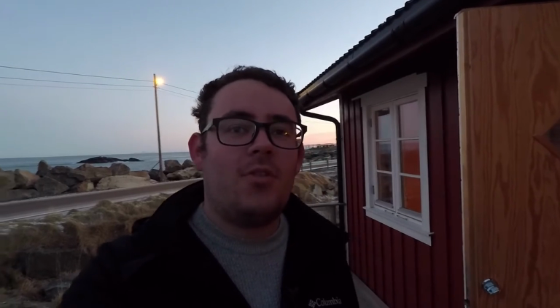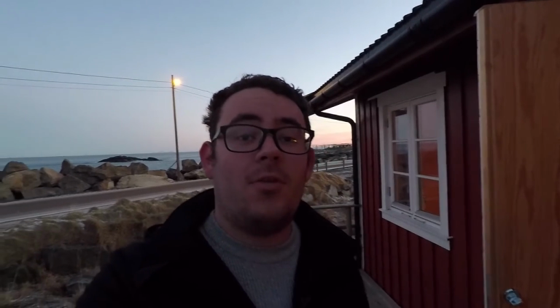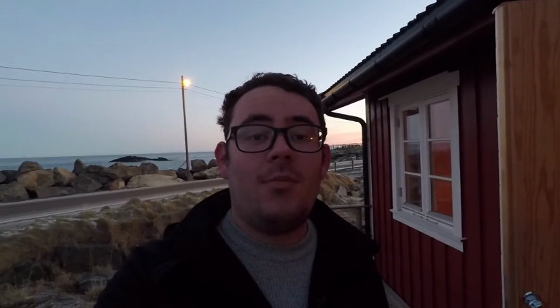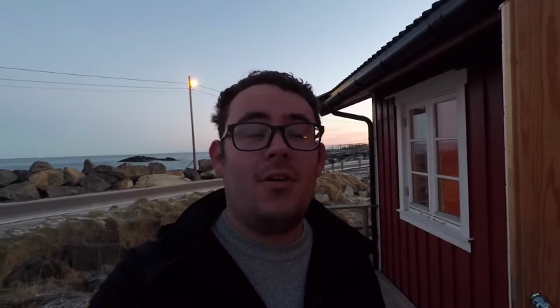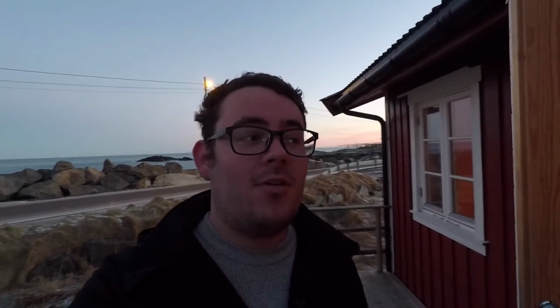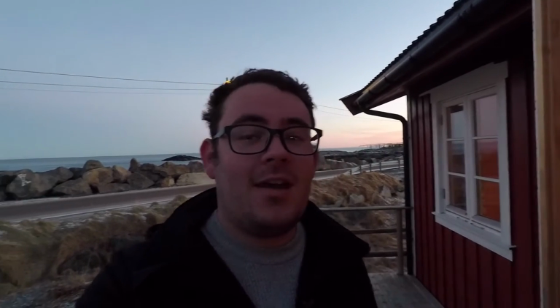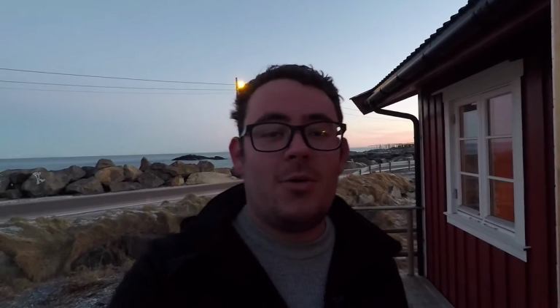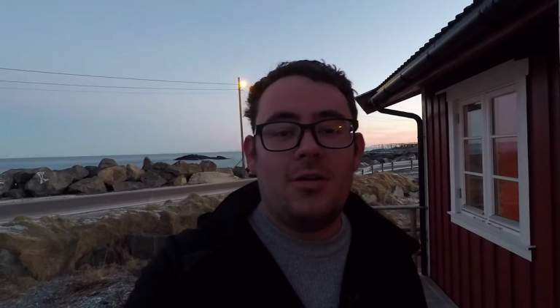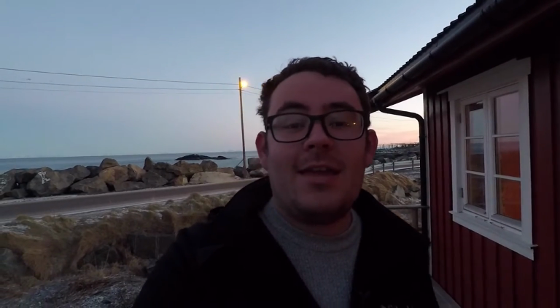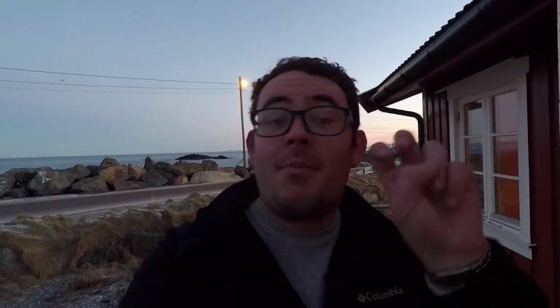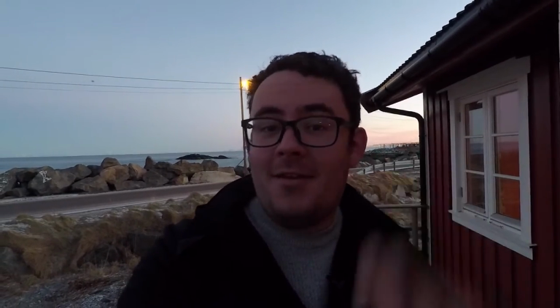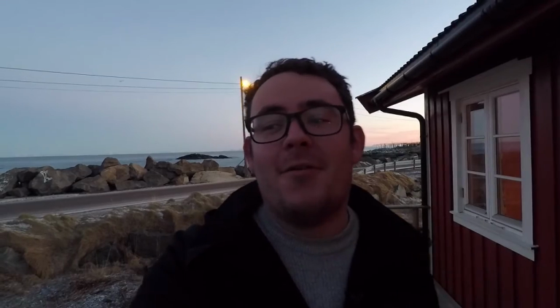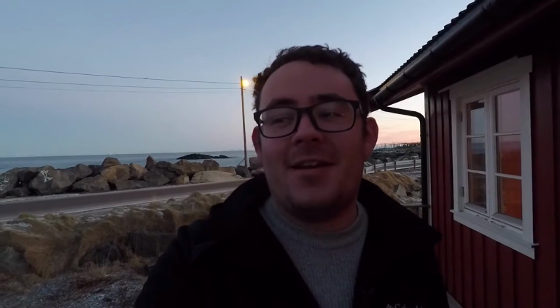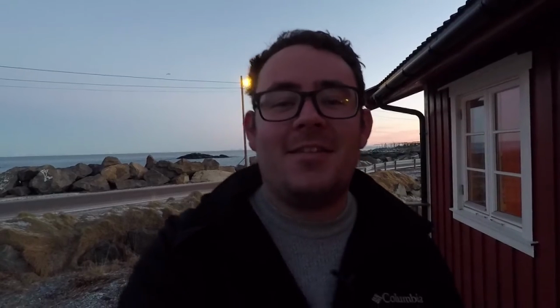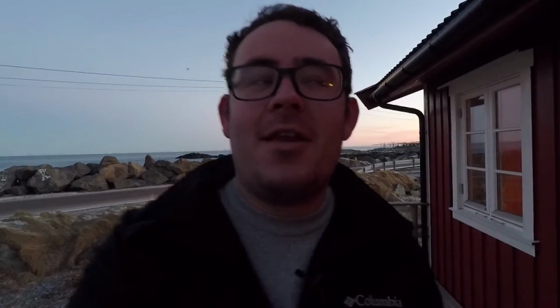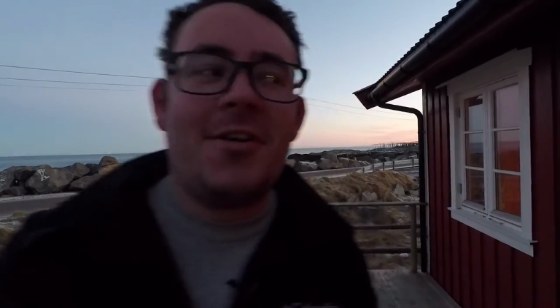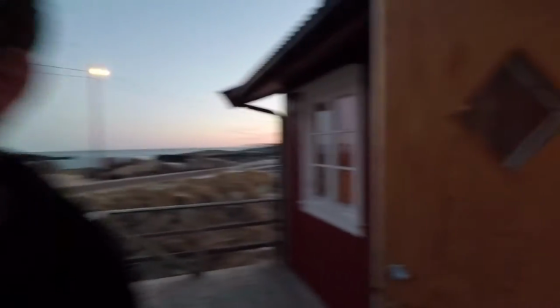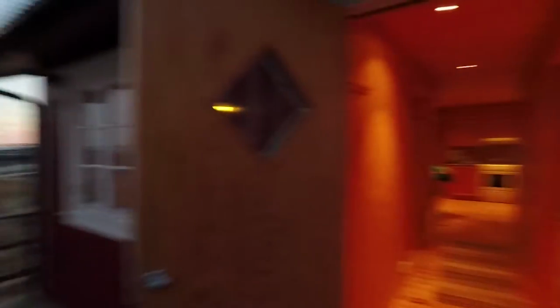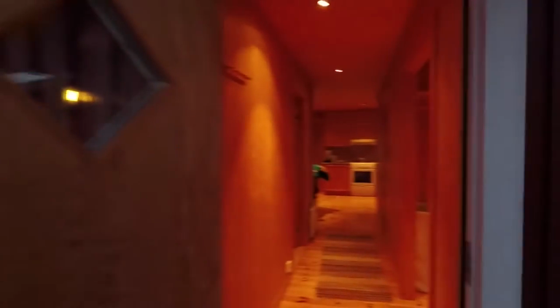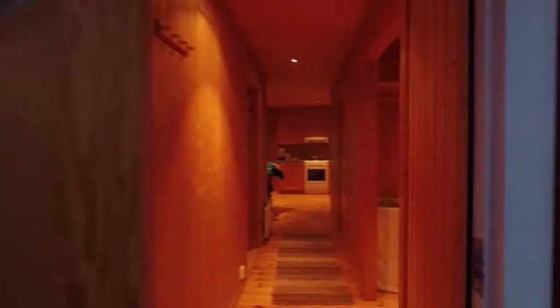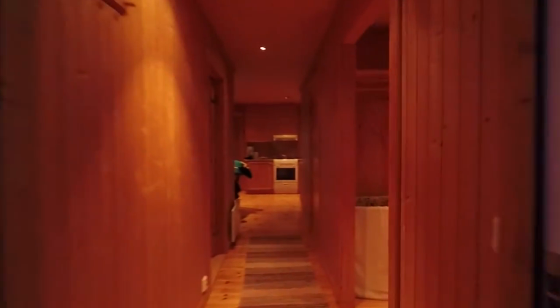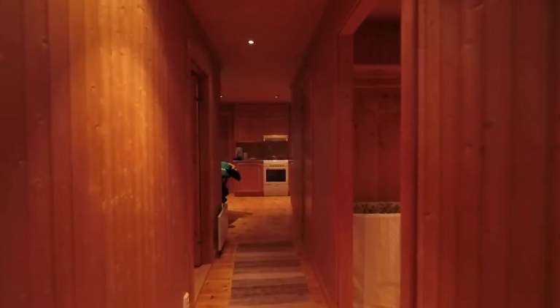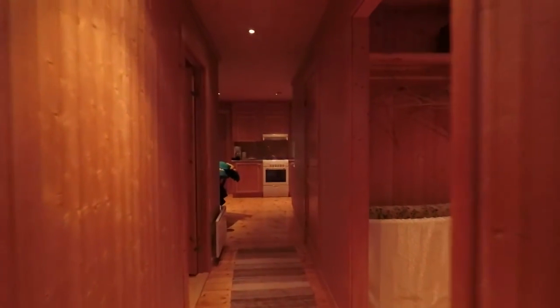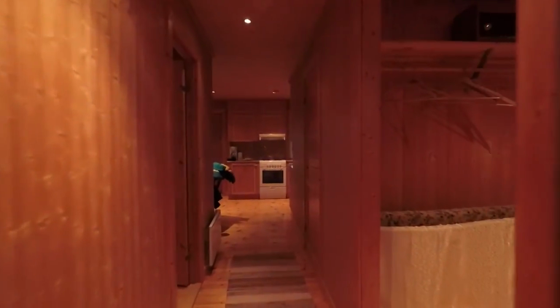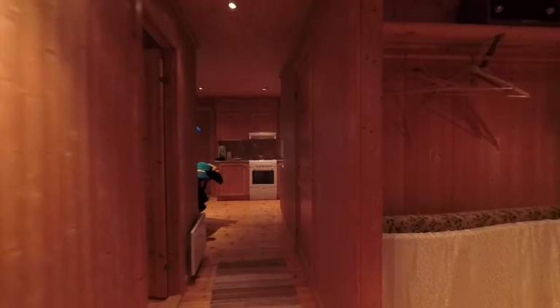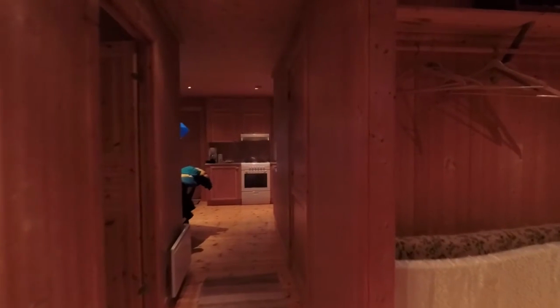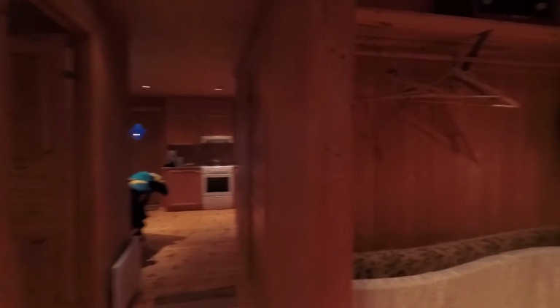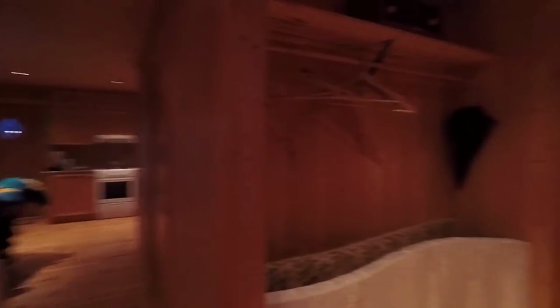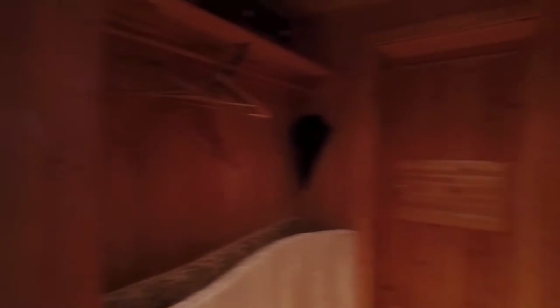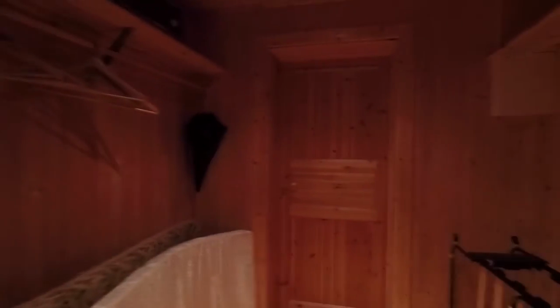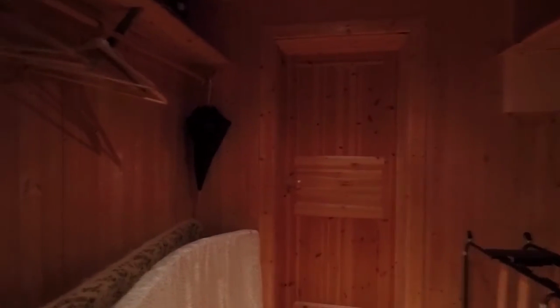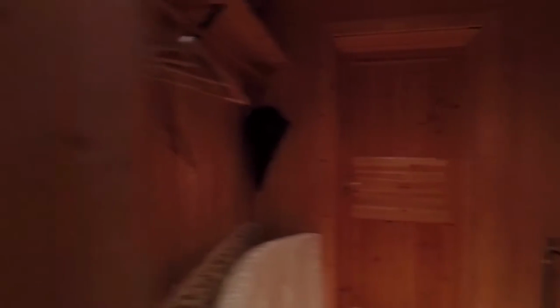We stopped off on the way and have finally arrived at our cabin for three days. Let's go and have a look — it's a pretty nice room.